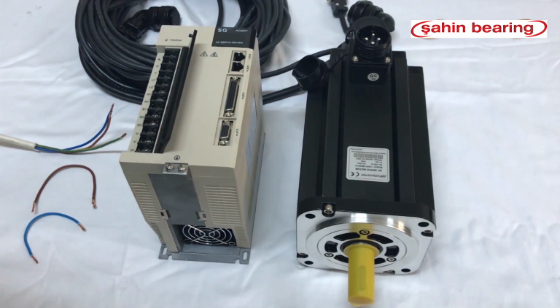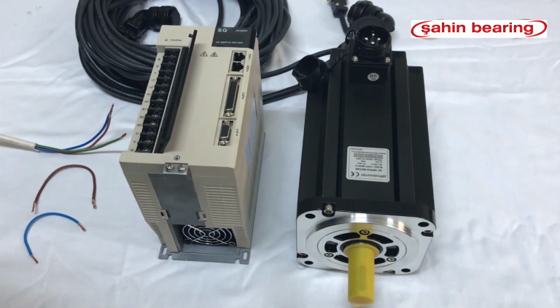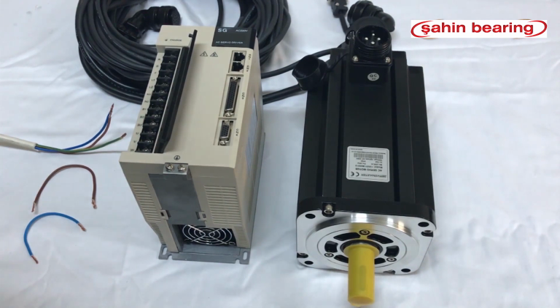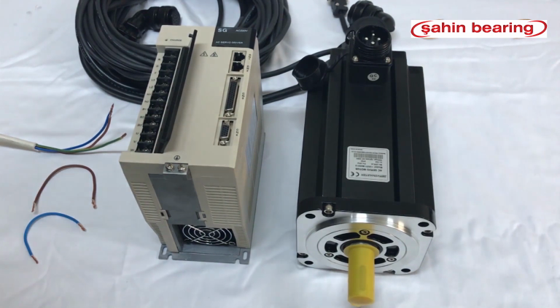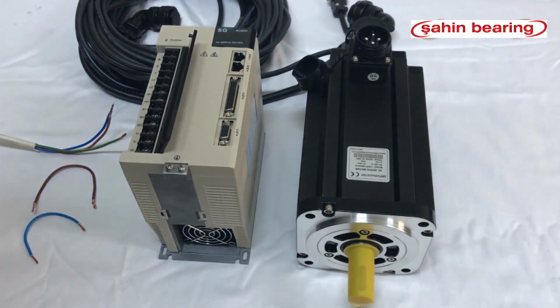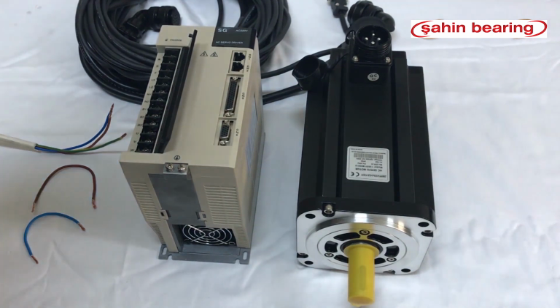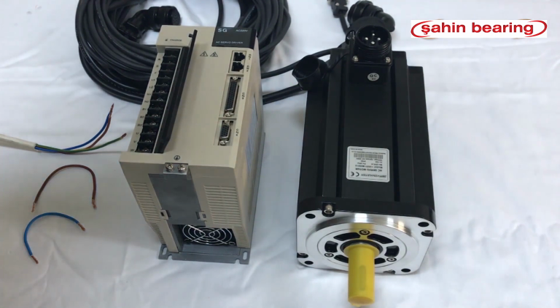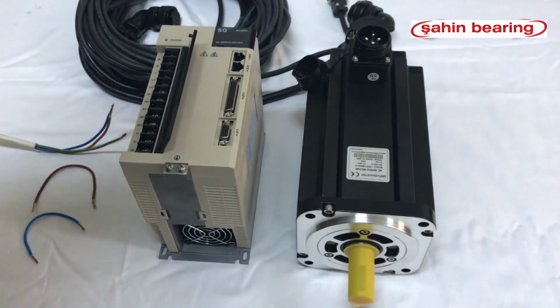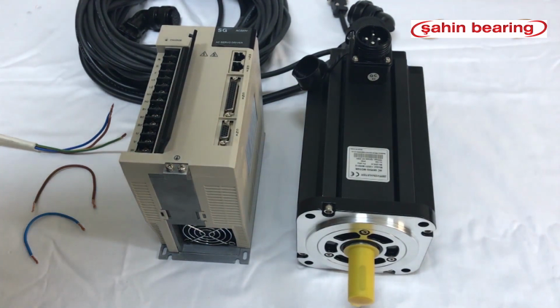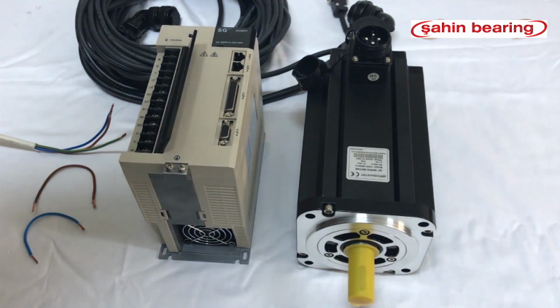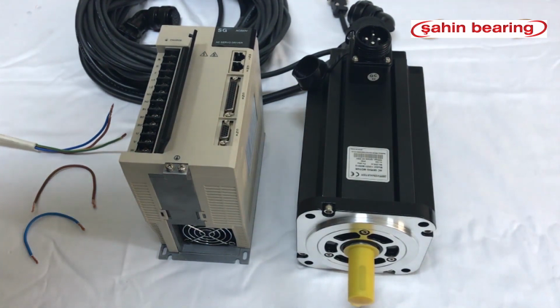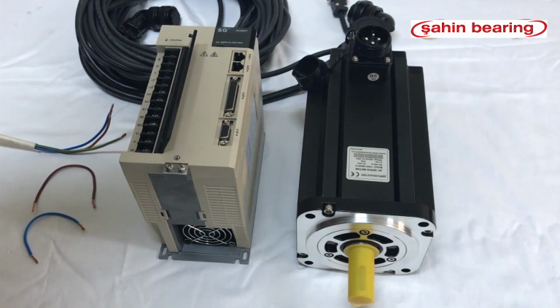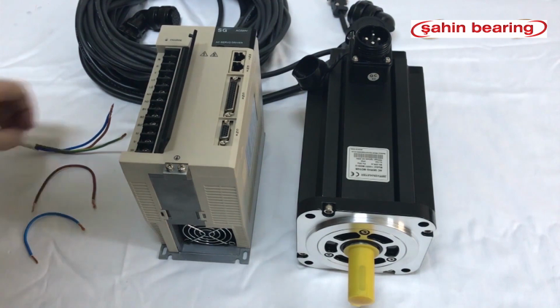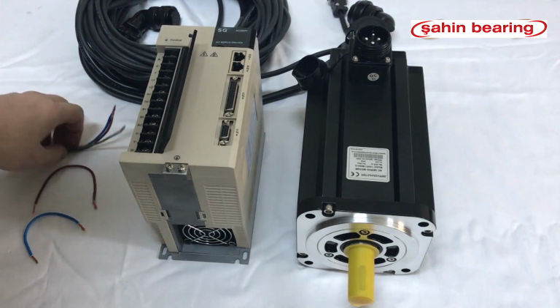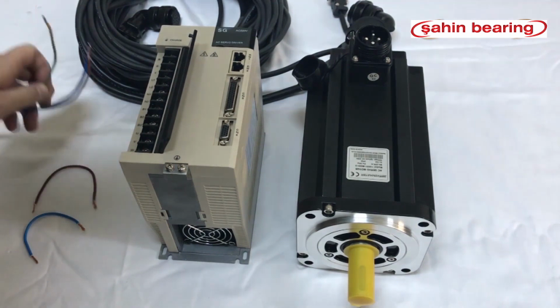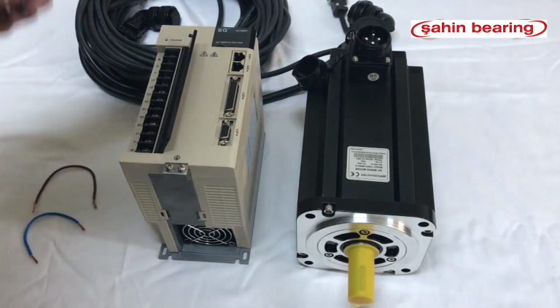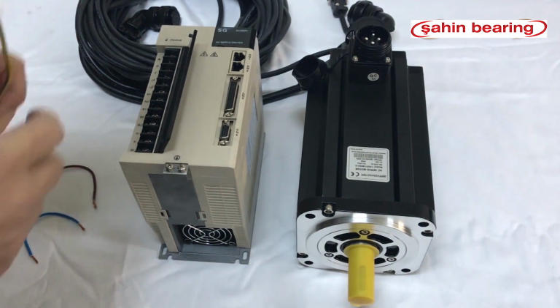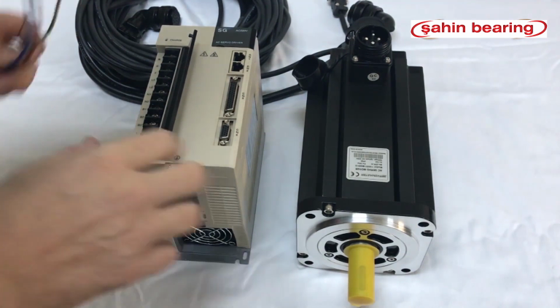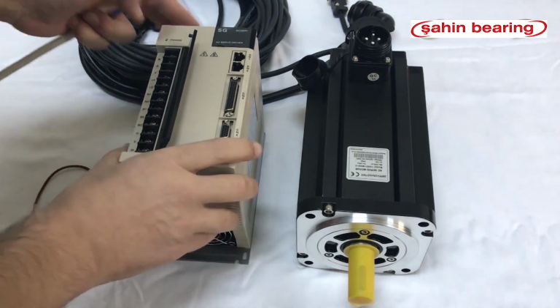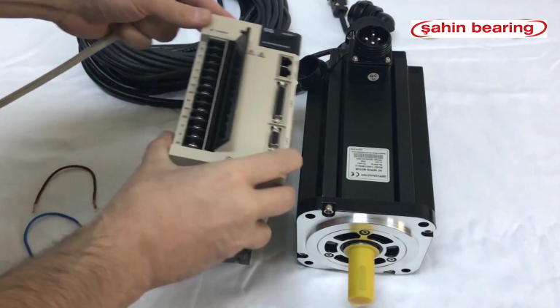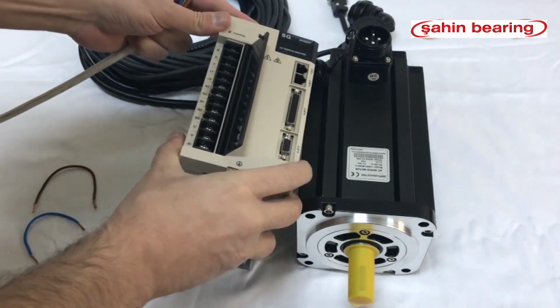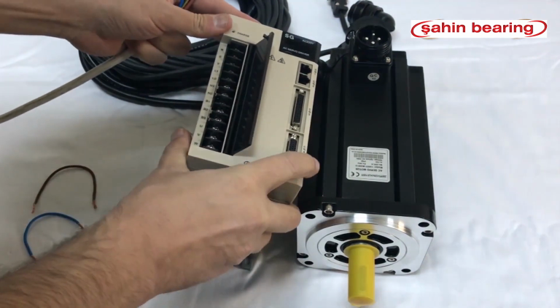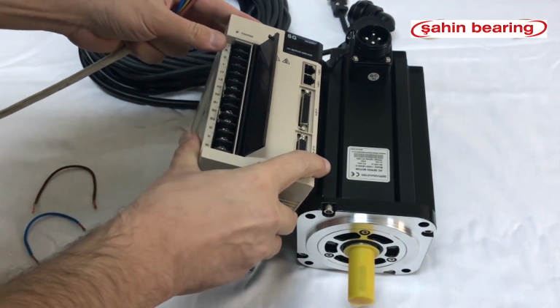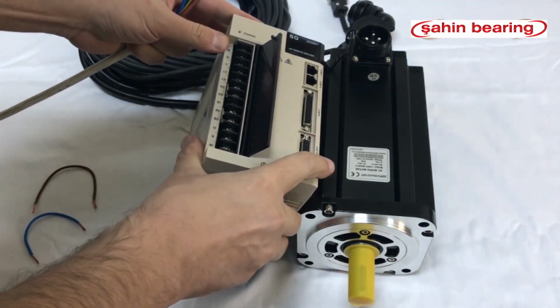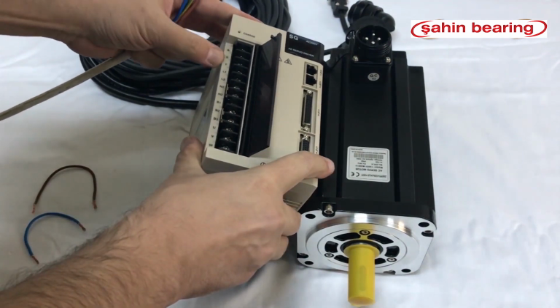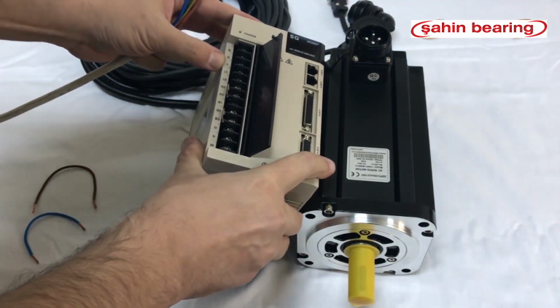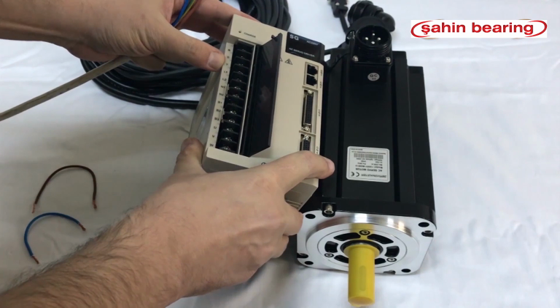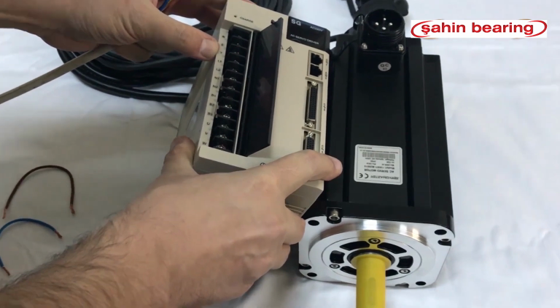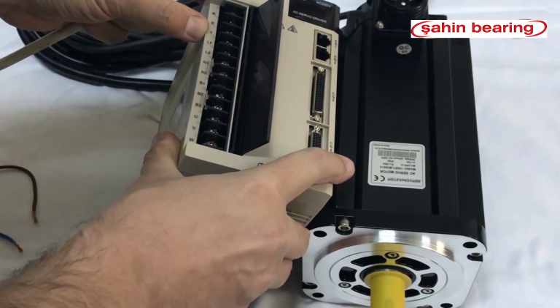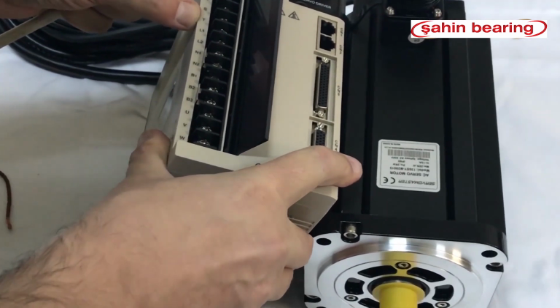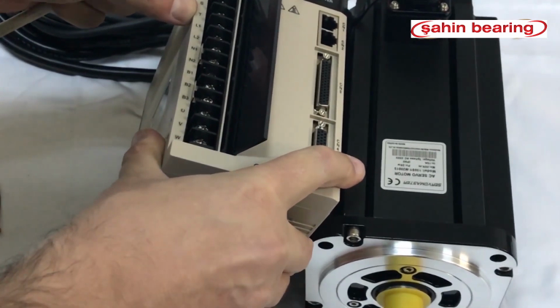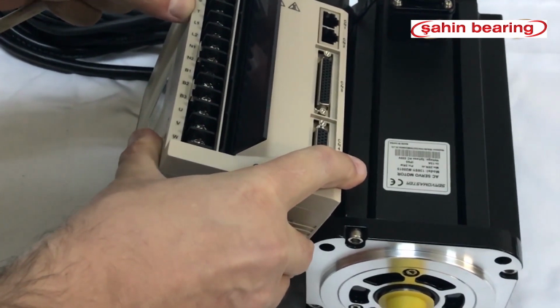The Monophase works with 220 volt electricity. We will supply R, T phase and neutral 220 volts to work with electricity from the city network.